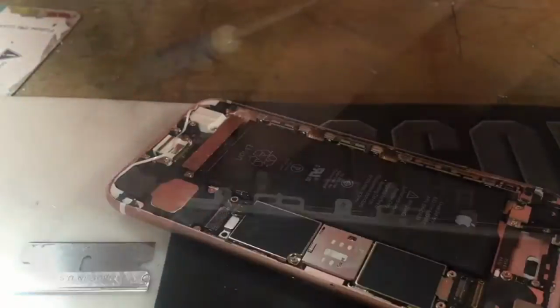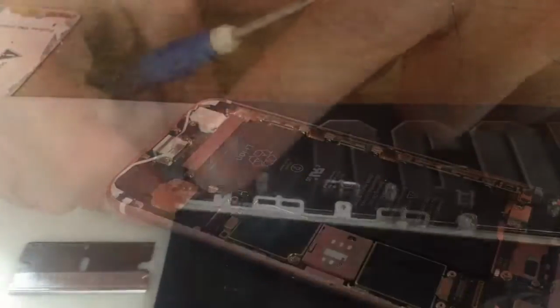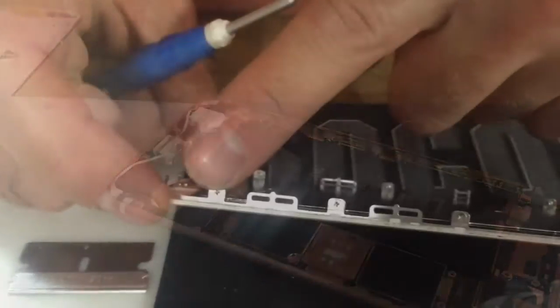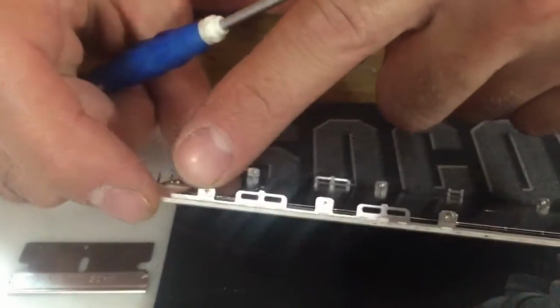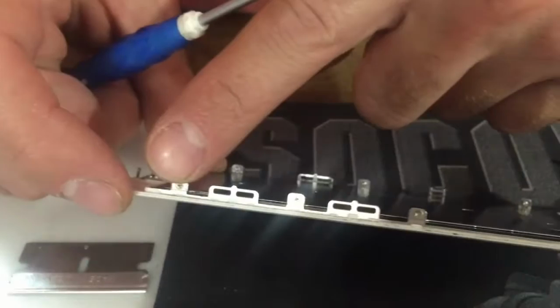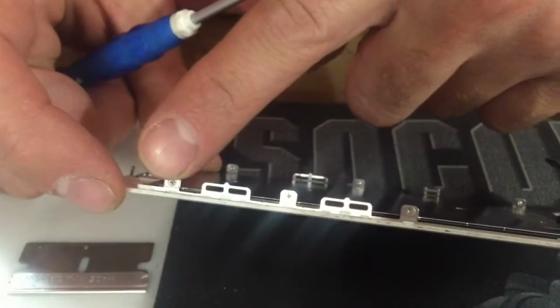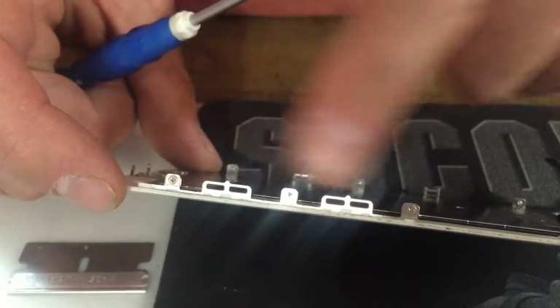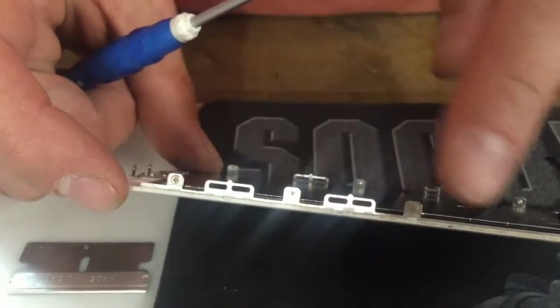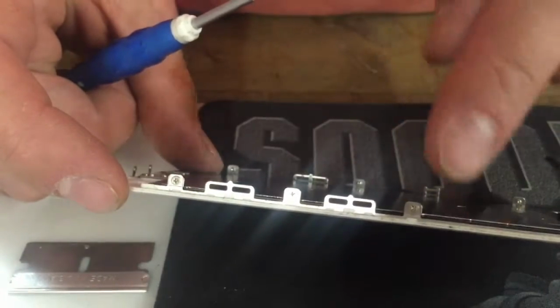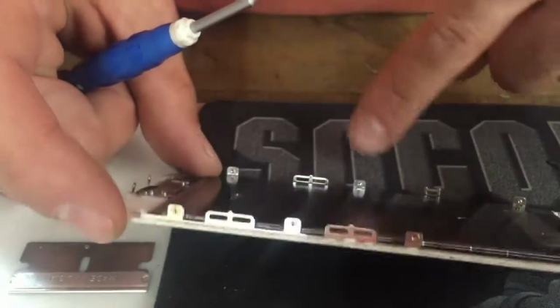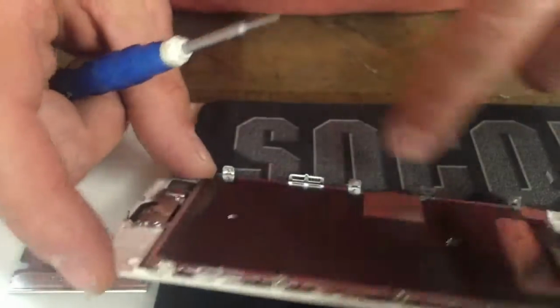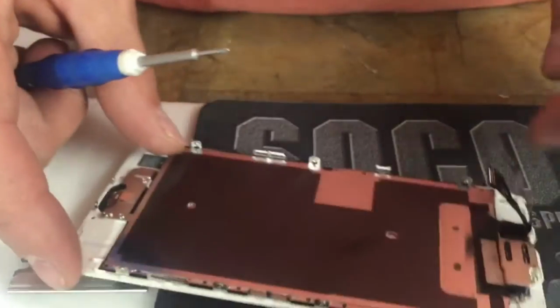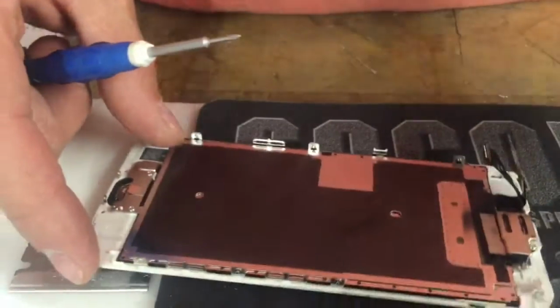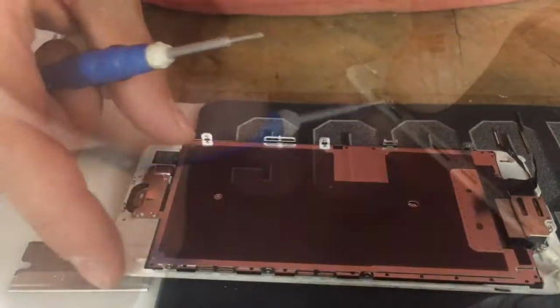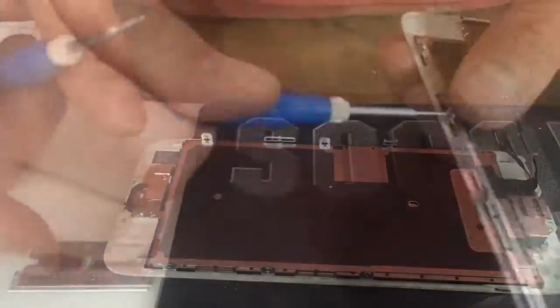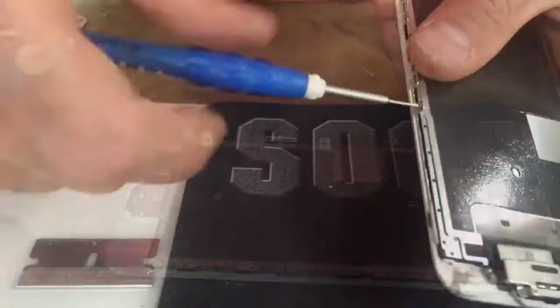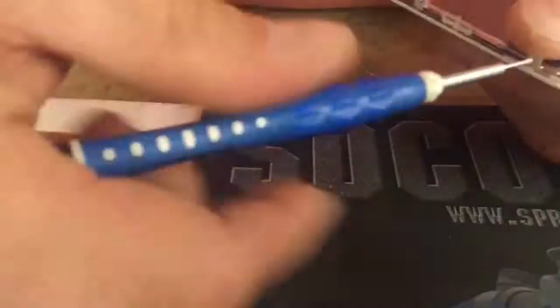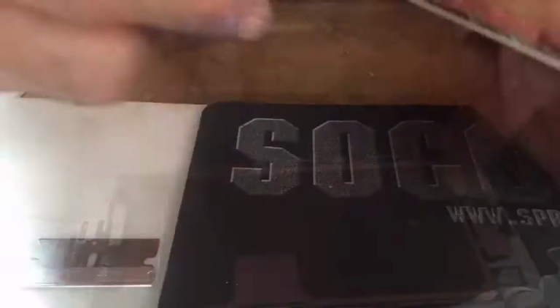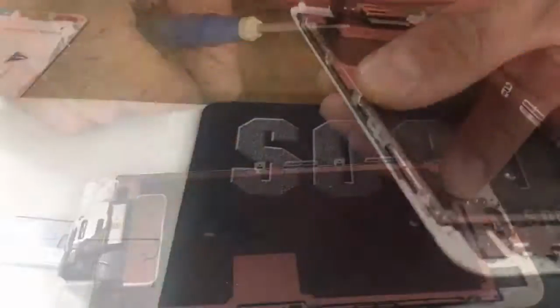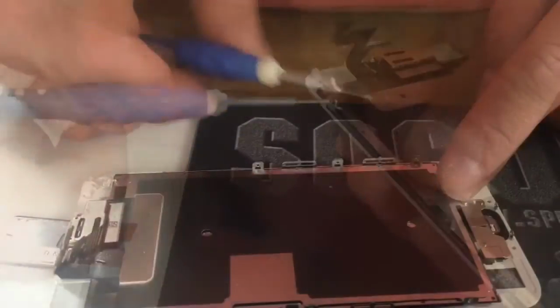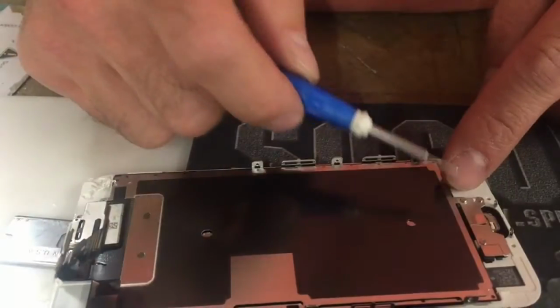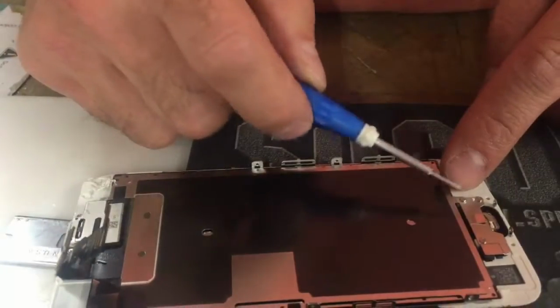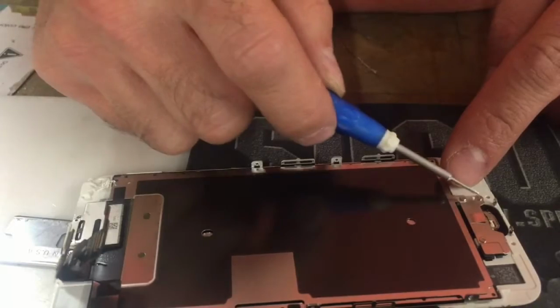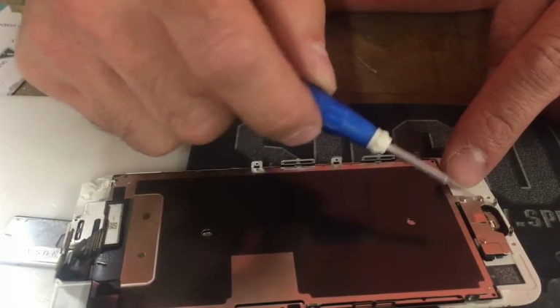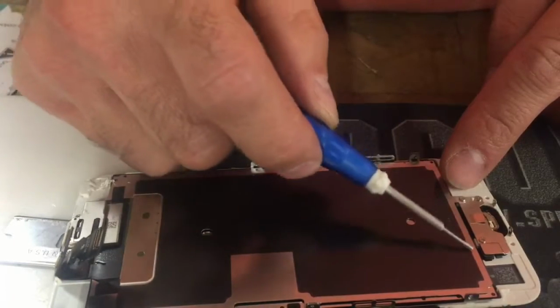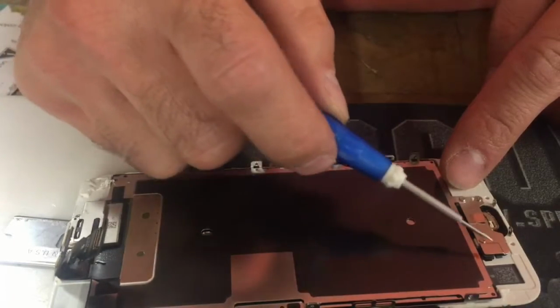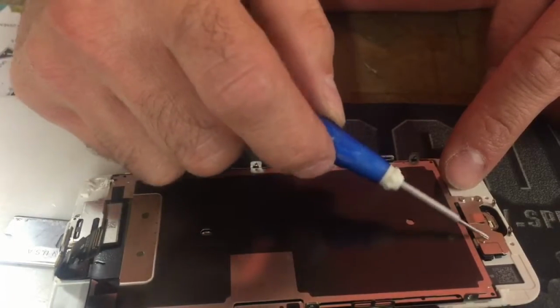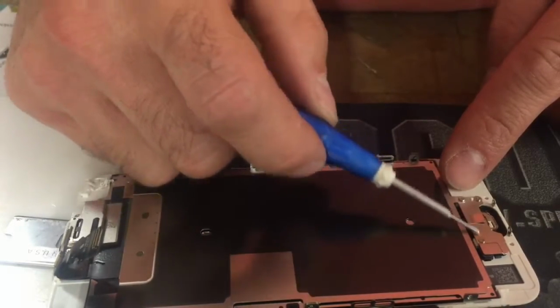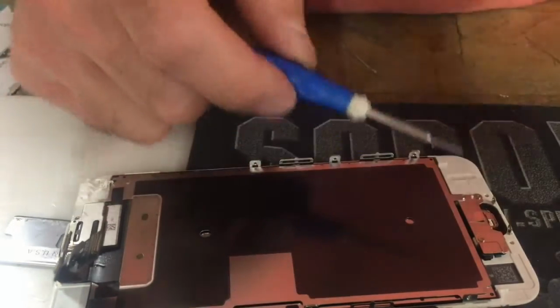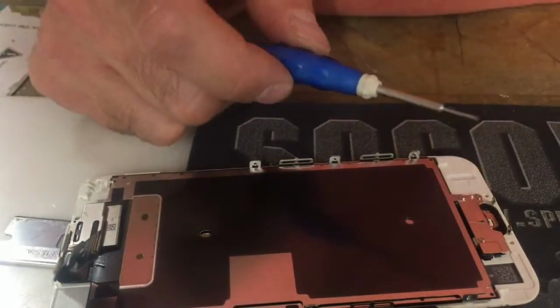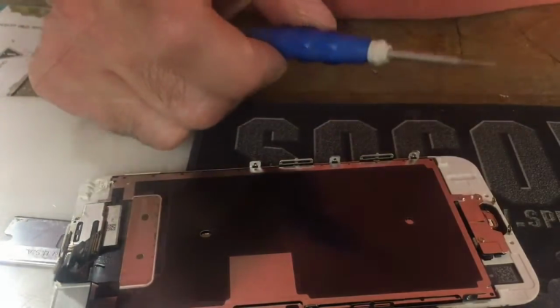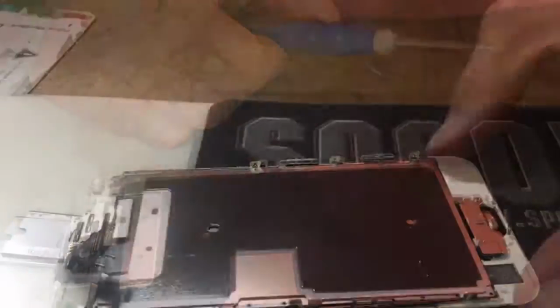Now remove all six screws — there's three on this side and three on the other side. You're going to remove these three screws right here. That's your button.